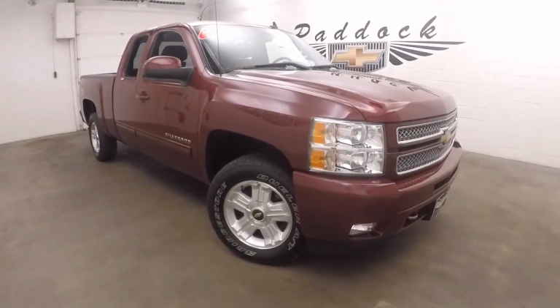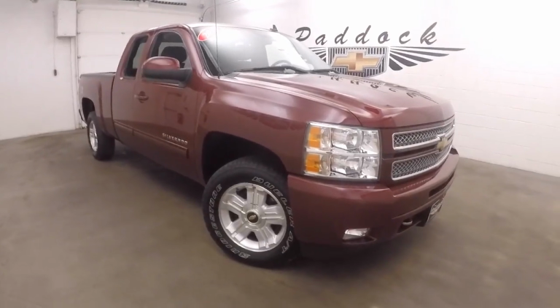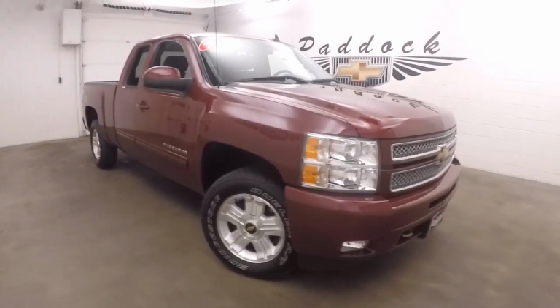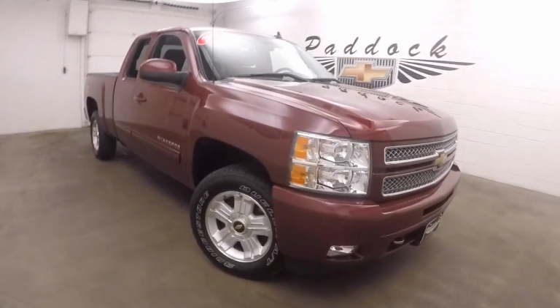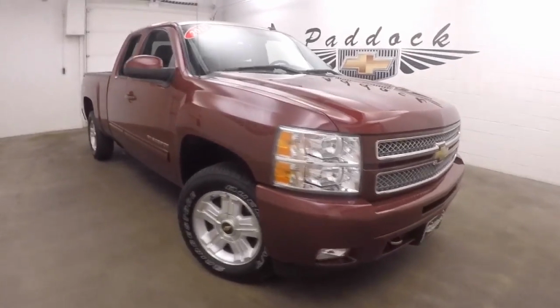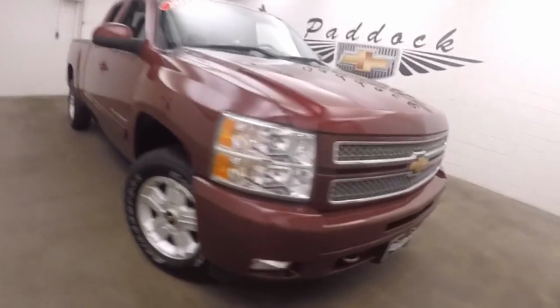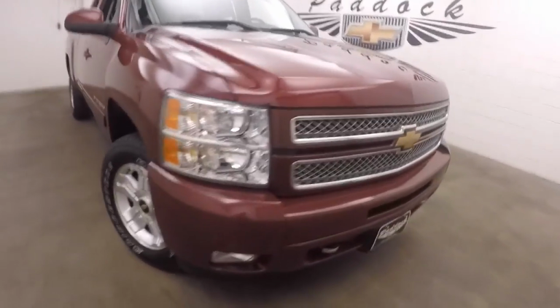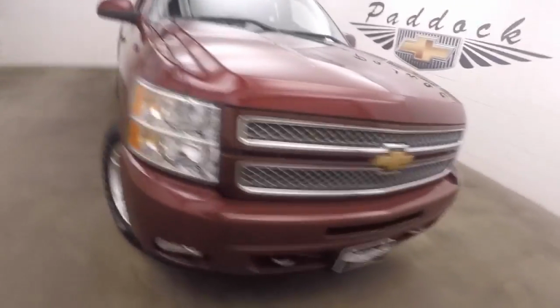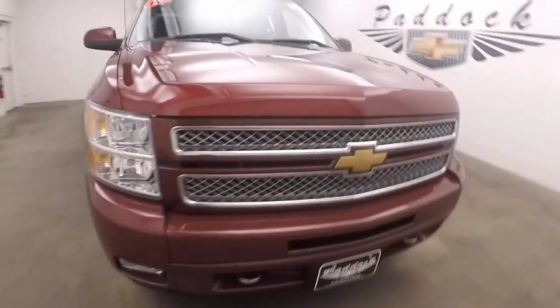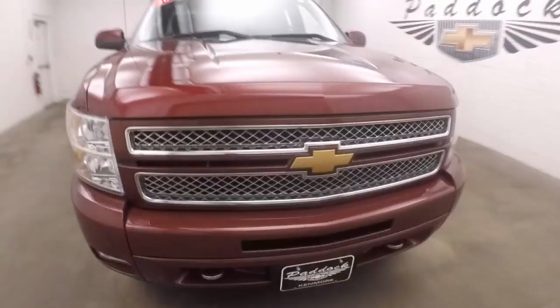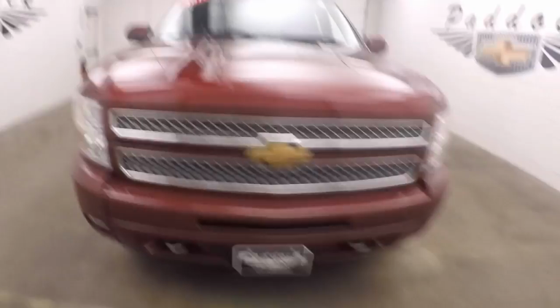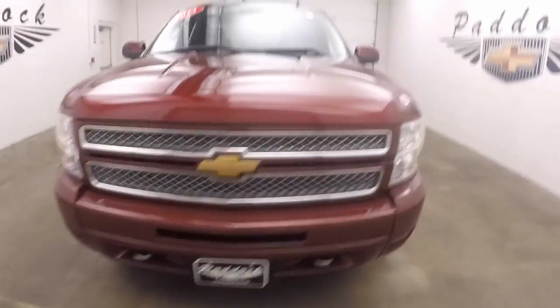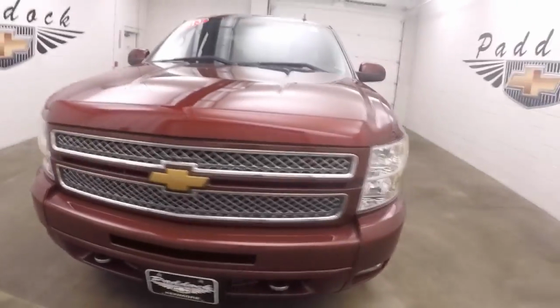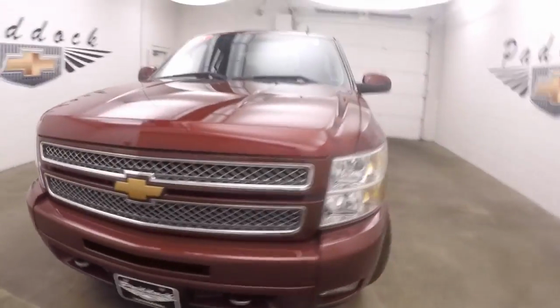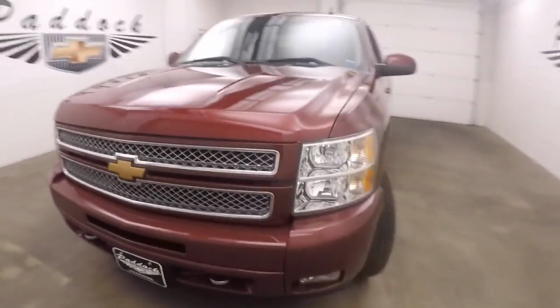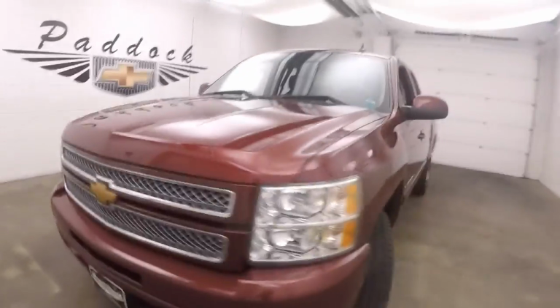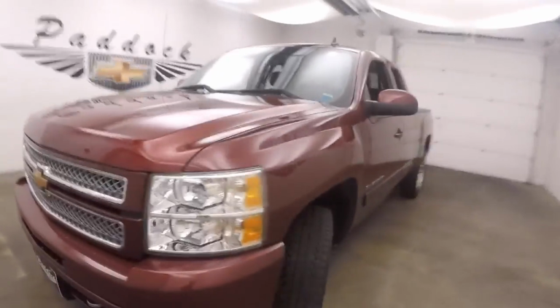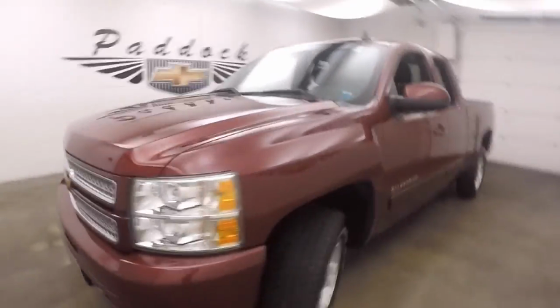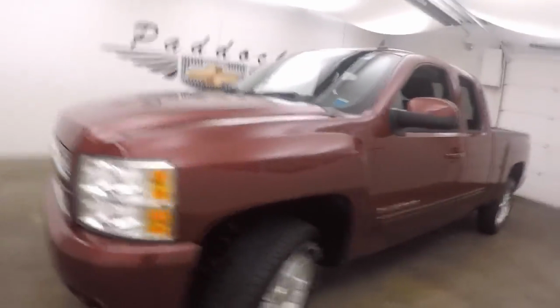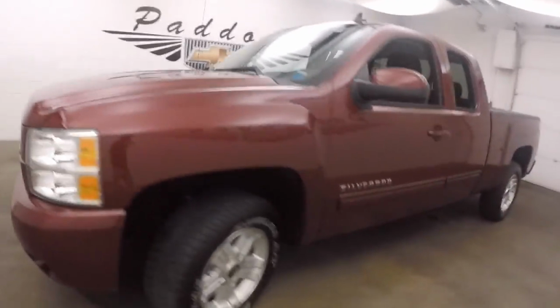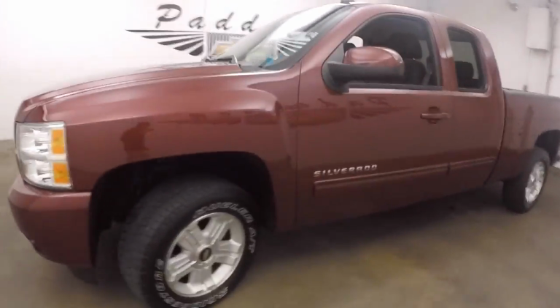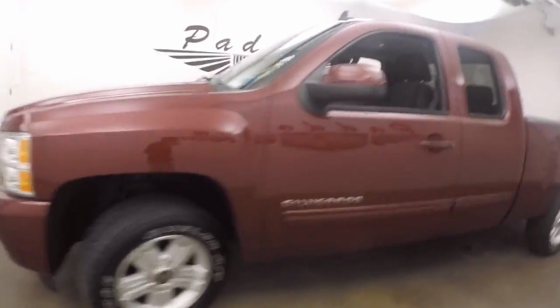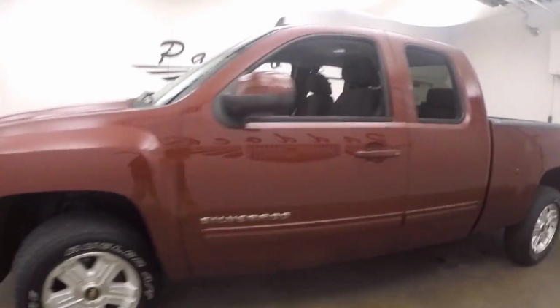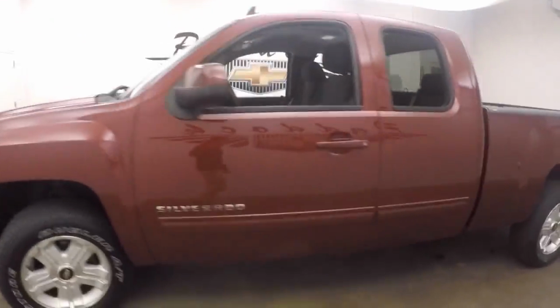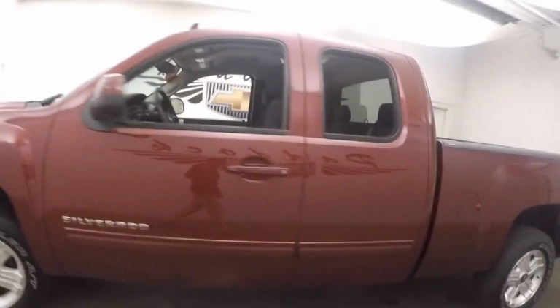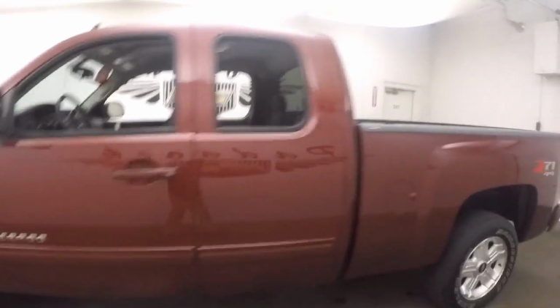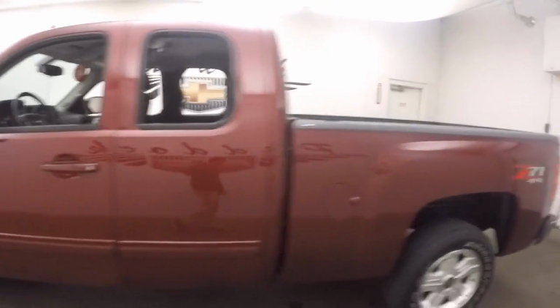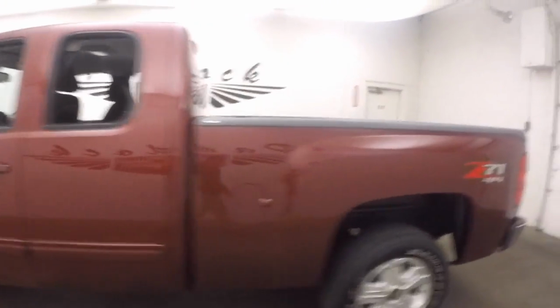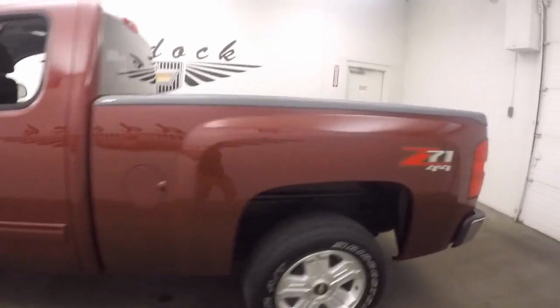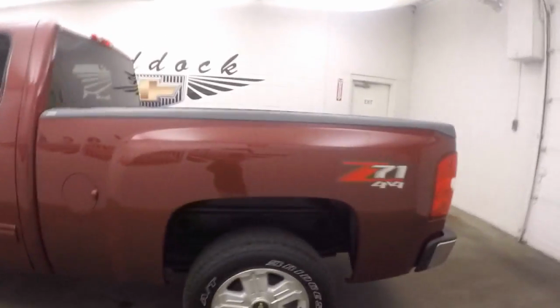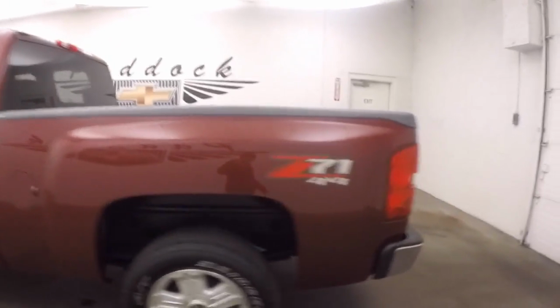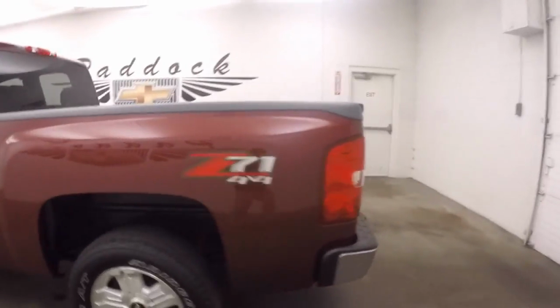This is a 2013 Chevy Silverado 1500. Nice painted front bumper and grill, nice red paint, good LA wheels, decent tires. This does have the Z71 4x4 package.